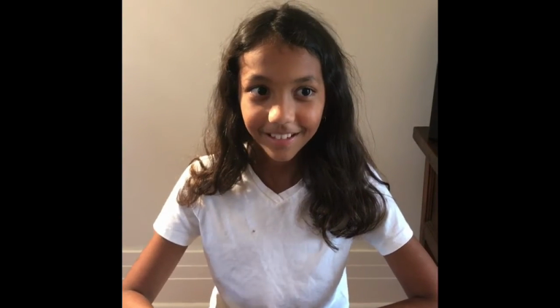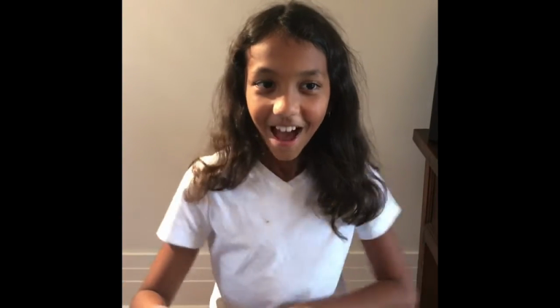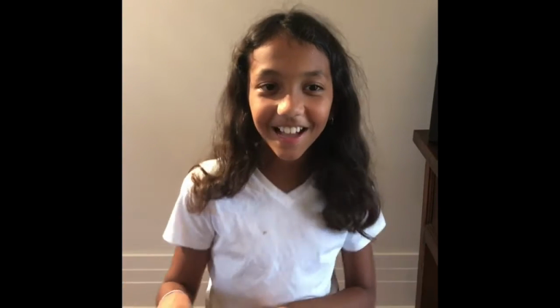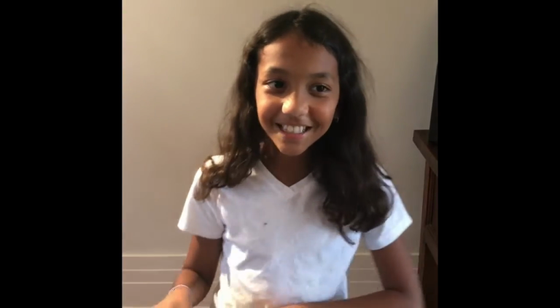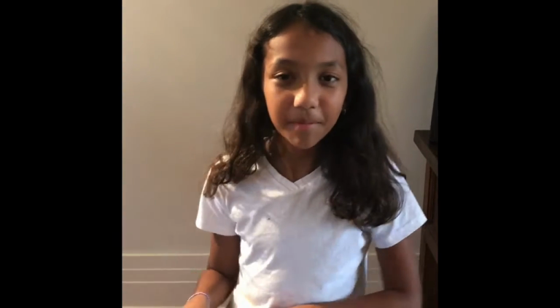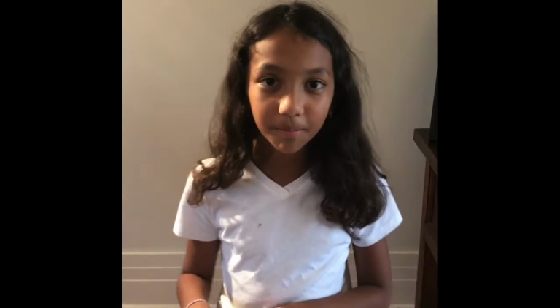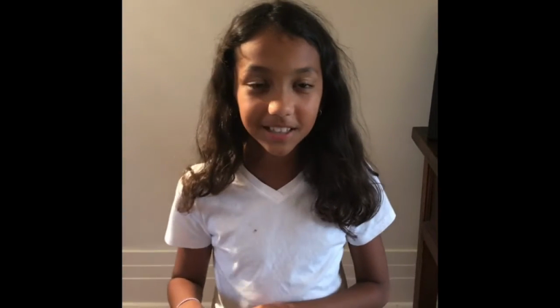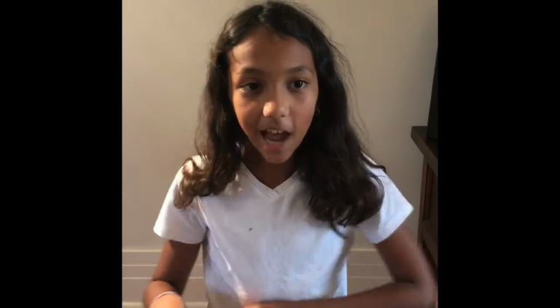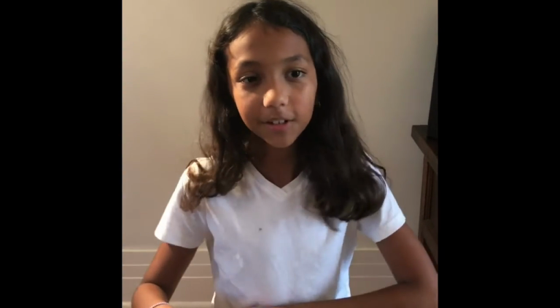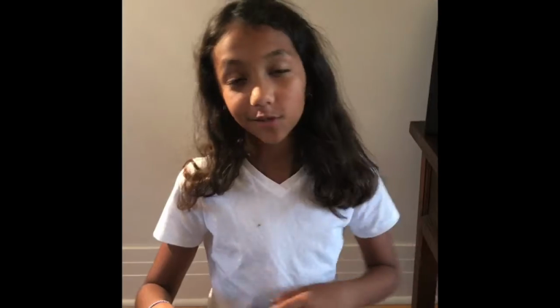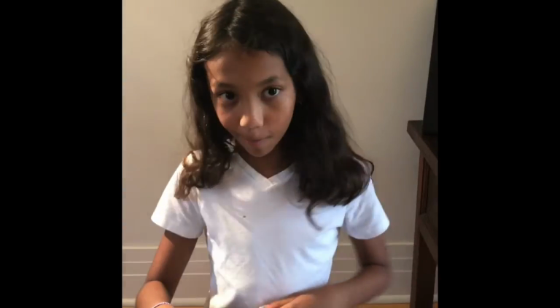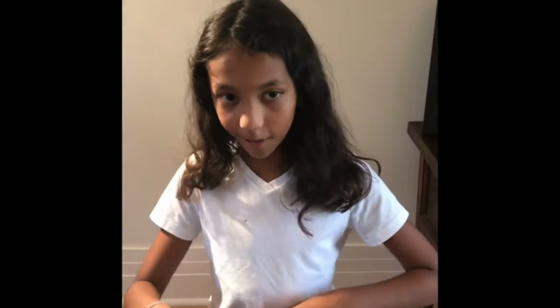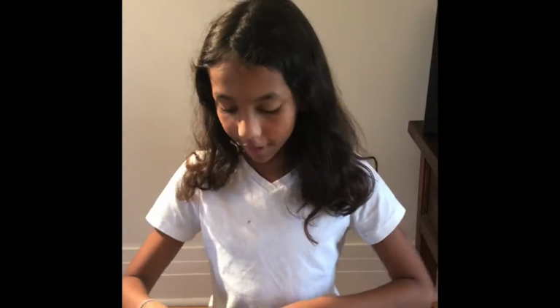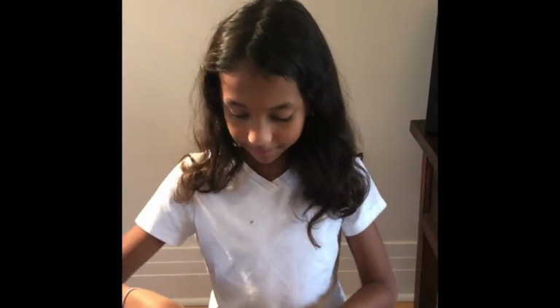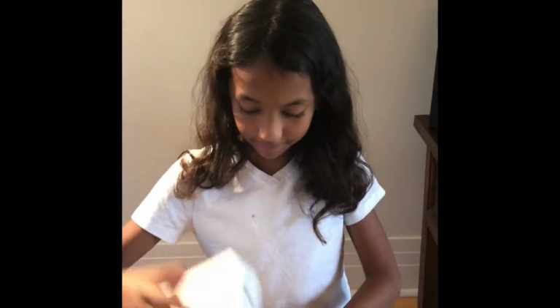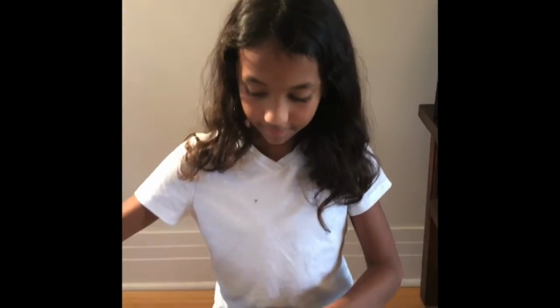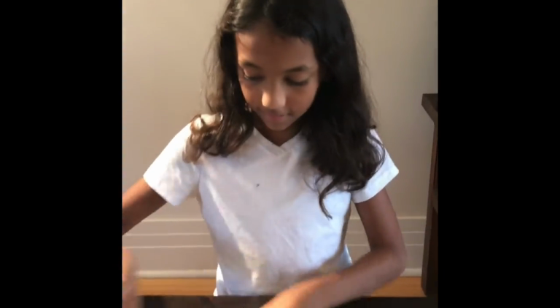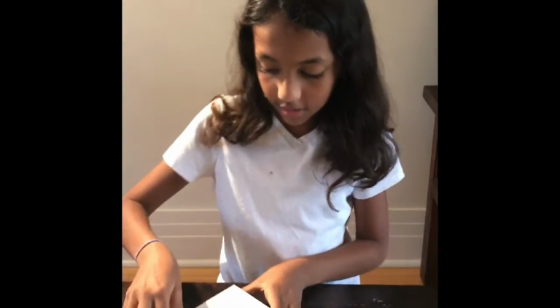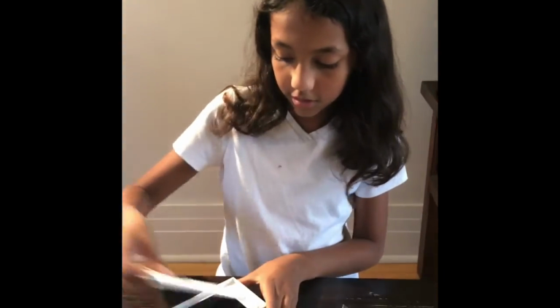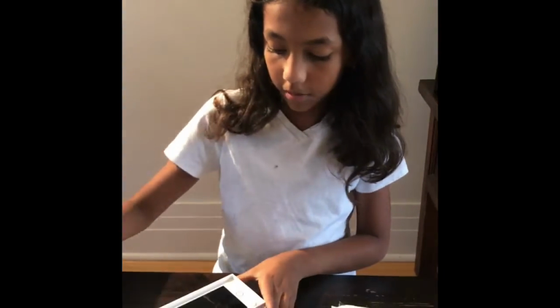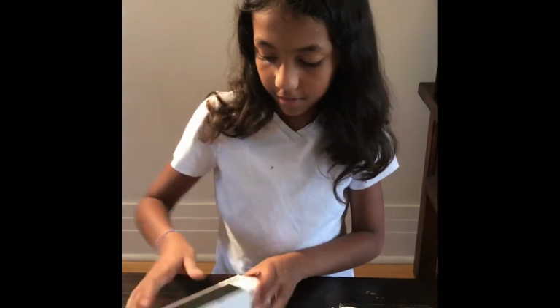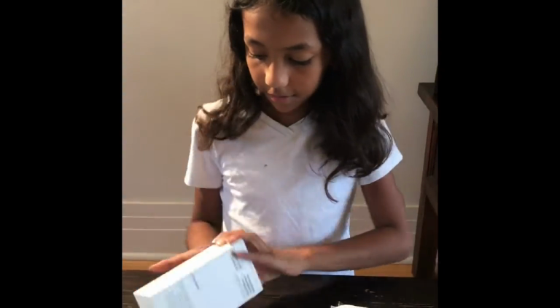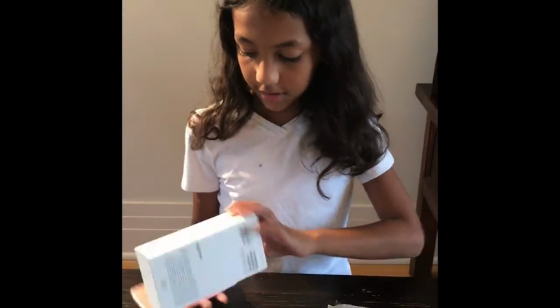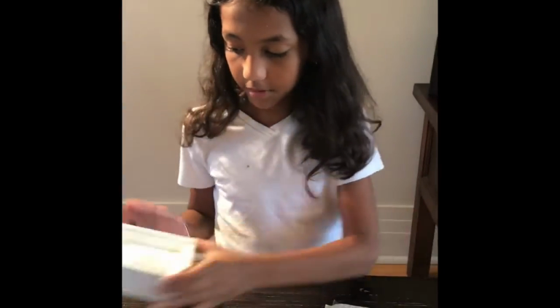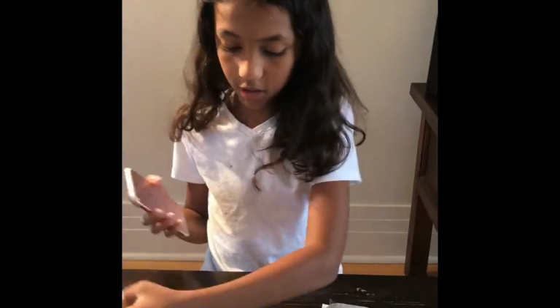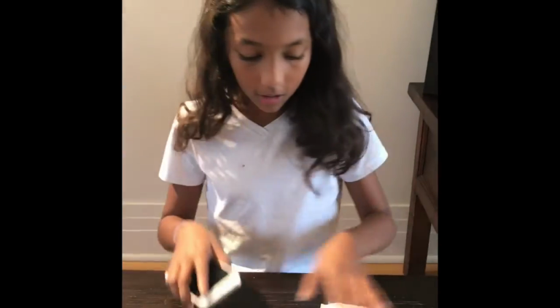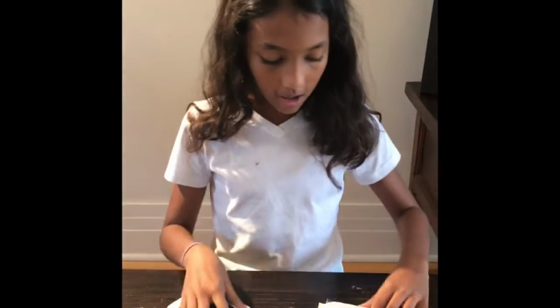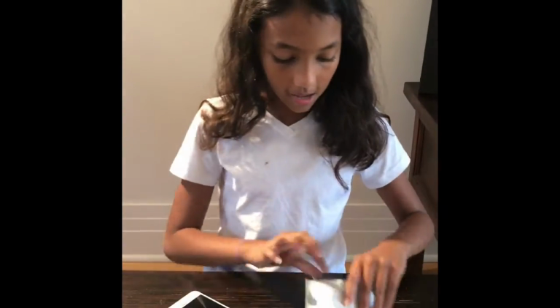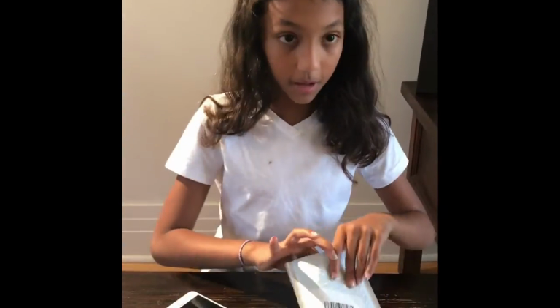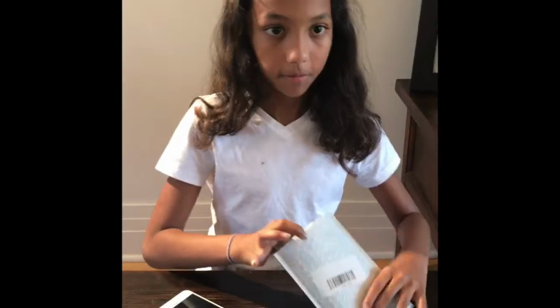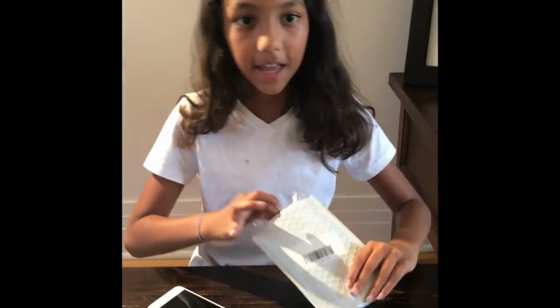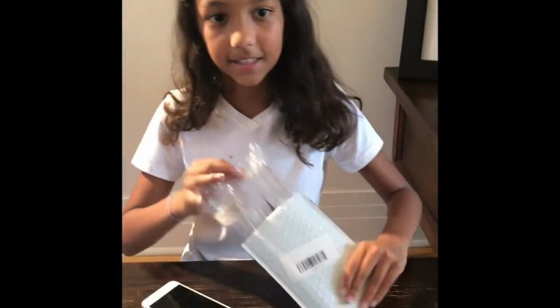Hi guys, today I'm going to unbox an iPhone case from Robert Galloway Art. We have an iPhone 7 here, and we have a case.